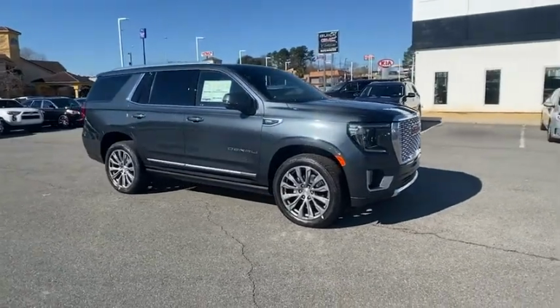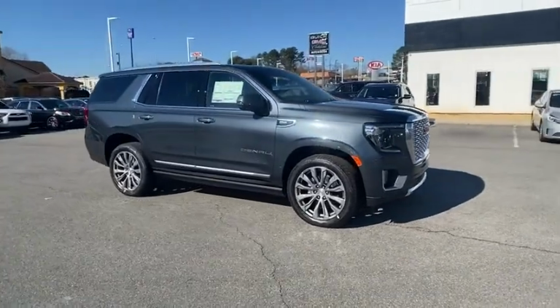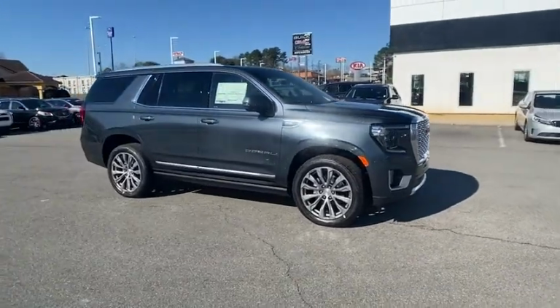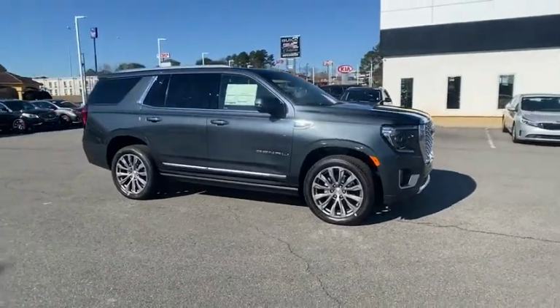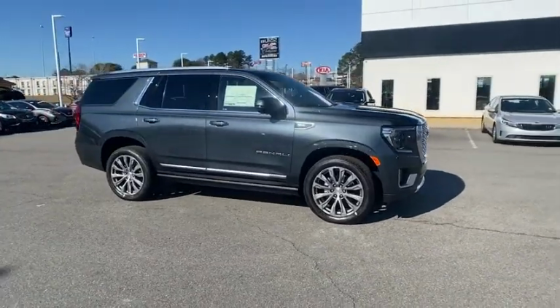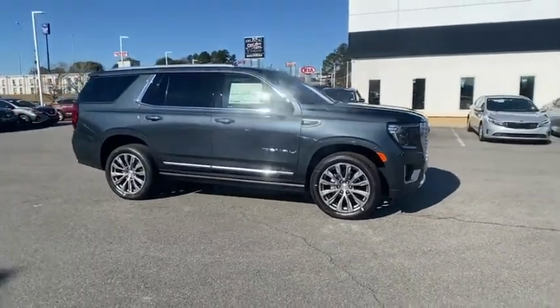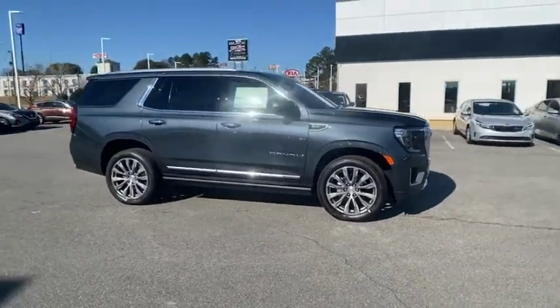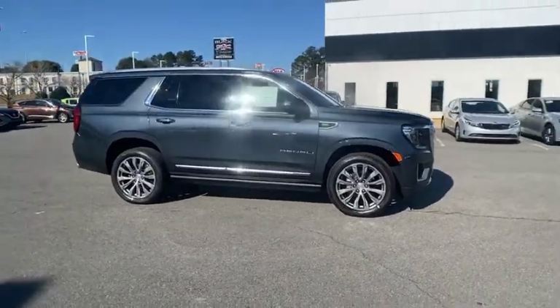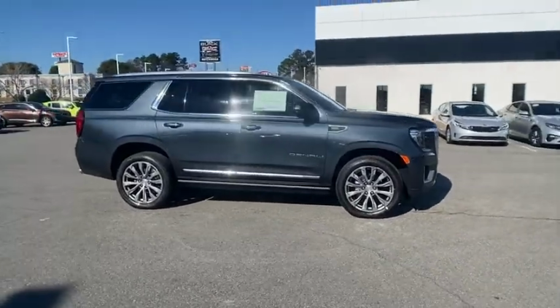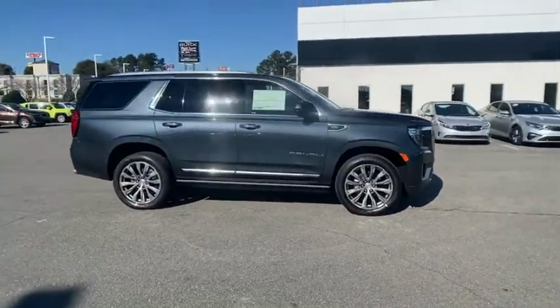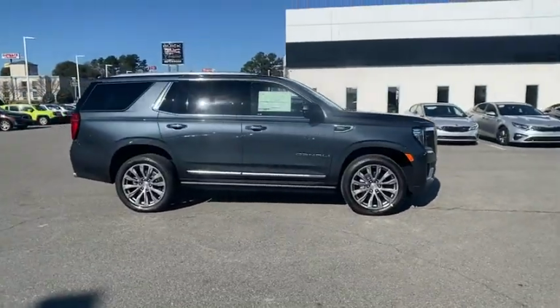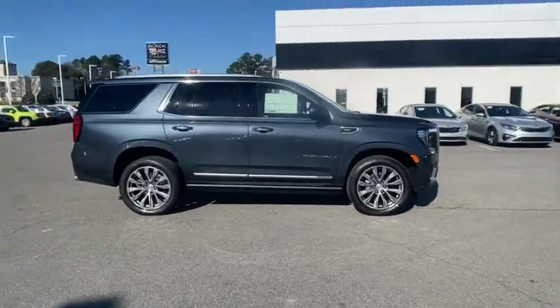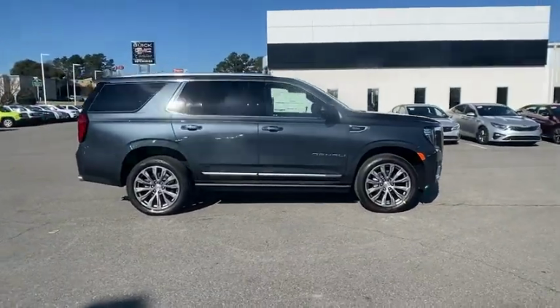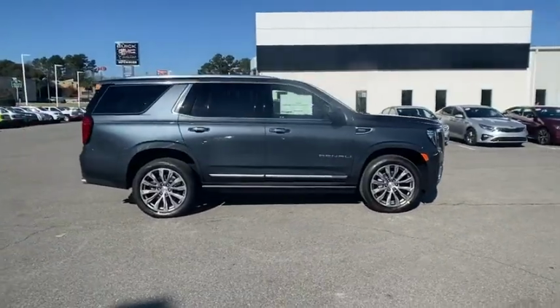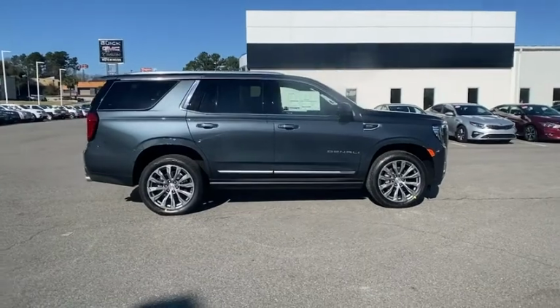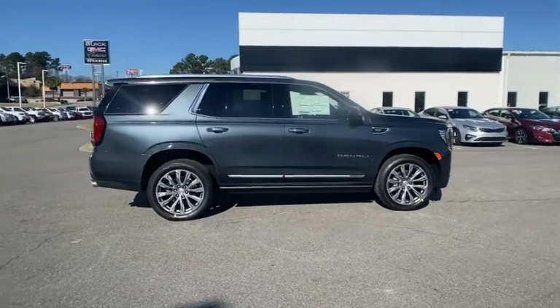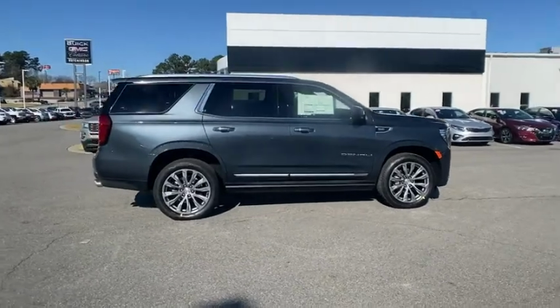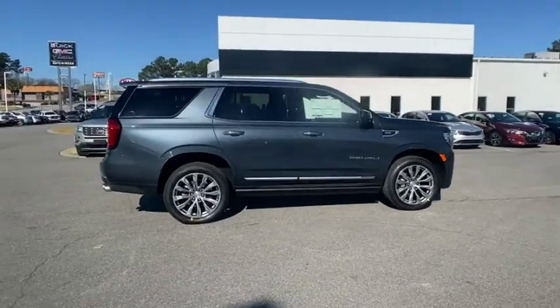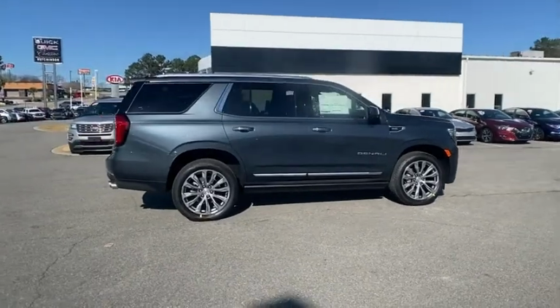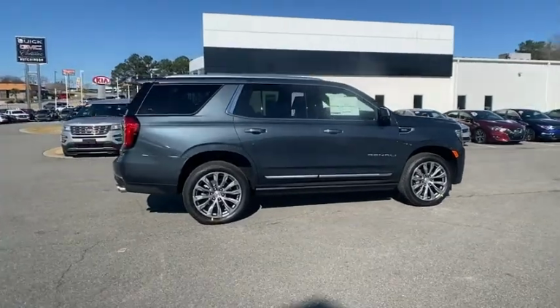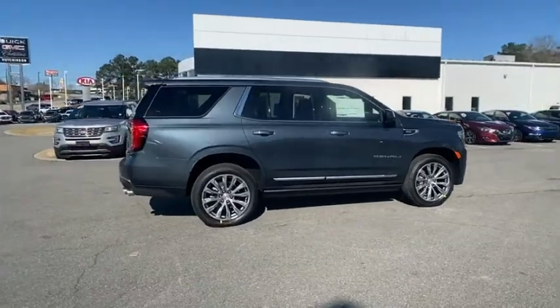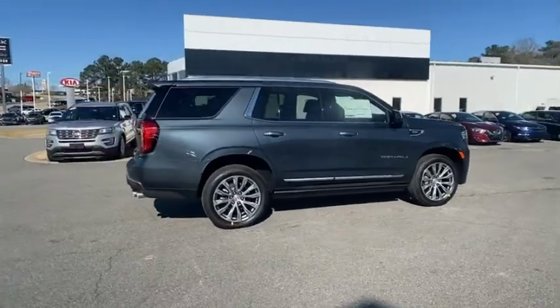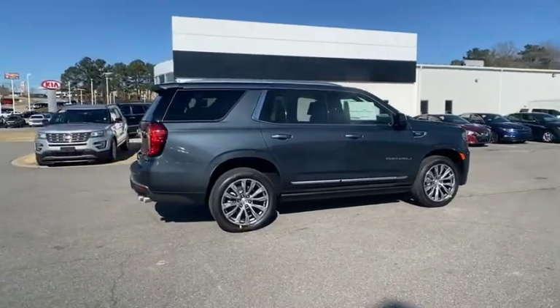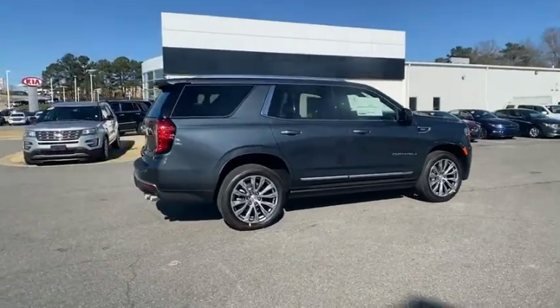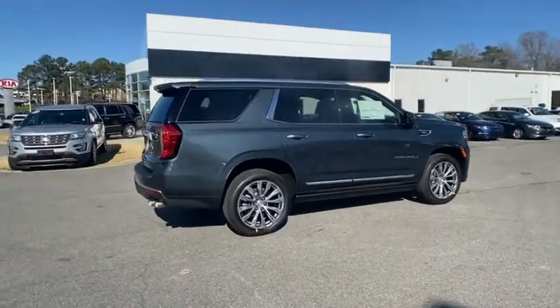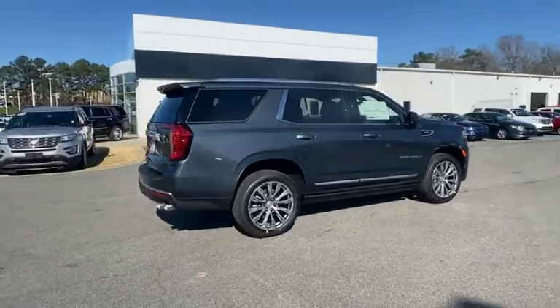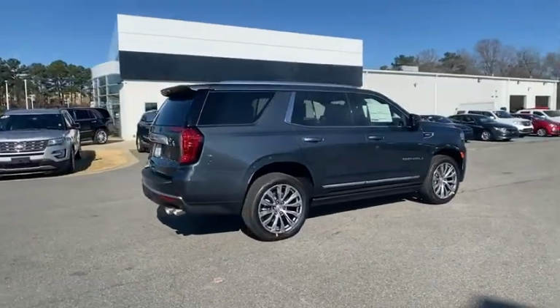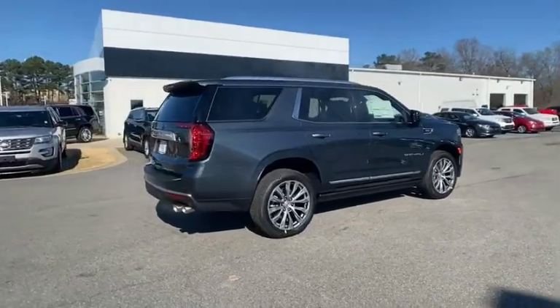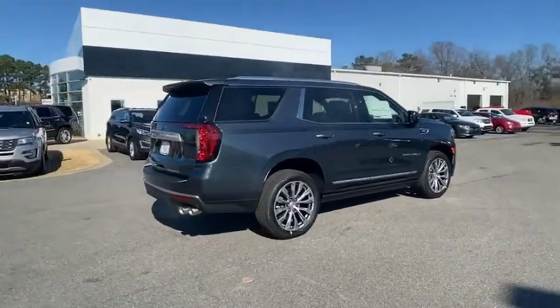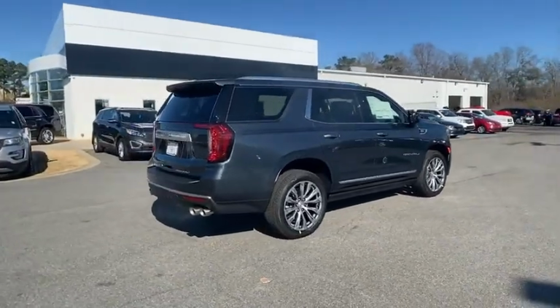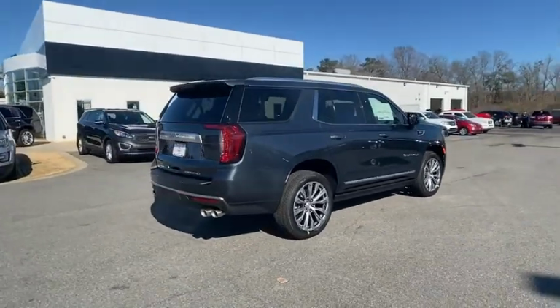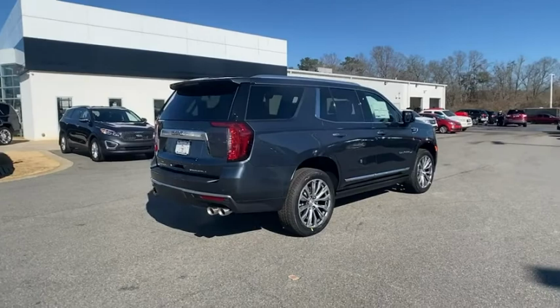Boasting a Vortec engine with active fuel management and flex fuel, Yukon is agile and capable. Here are some of this vehicle's great options.